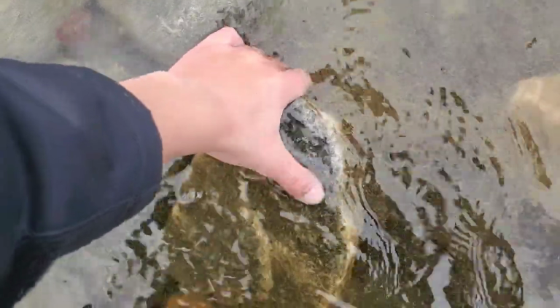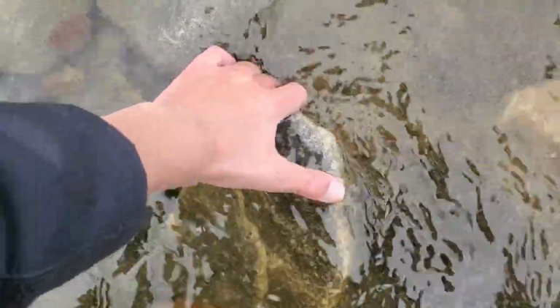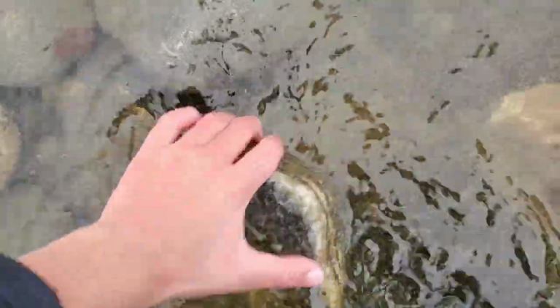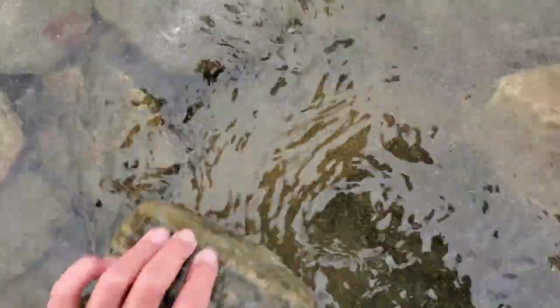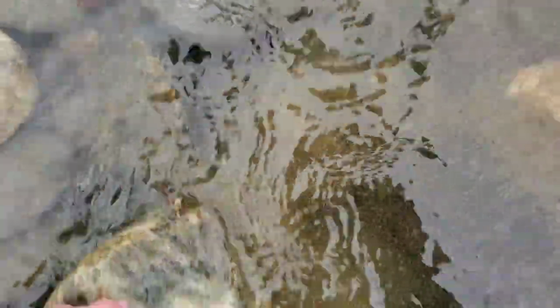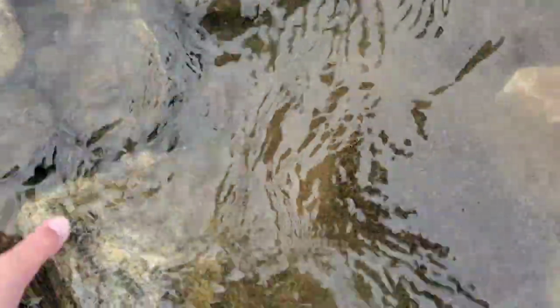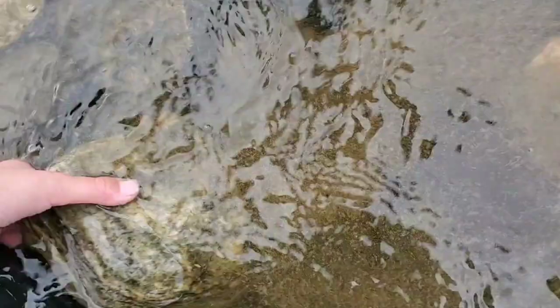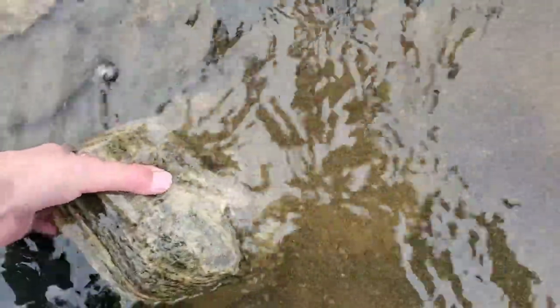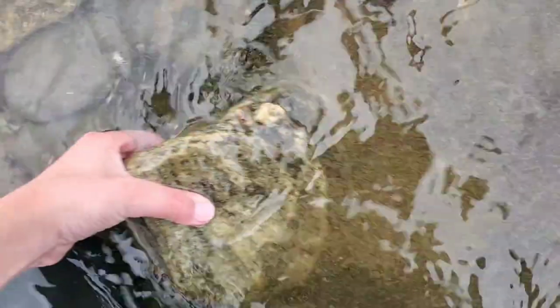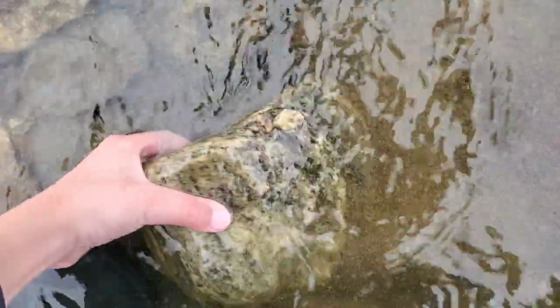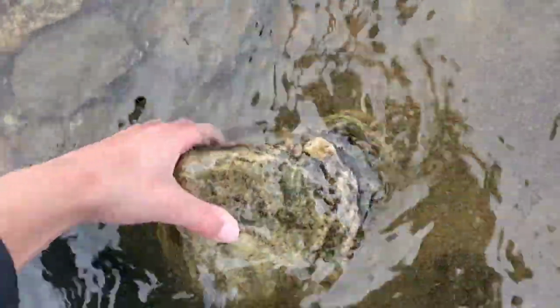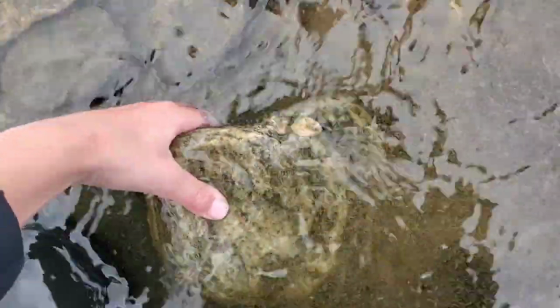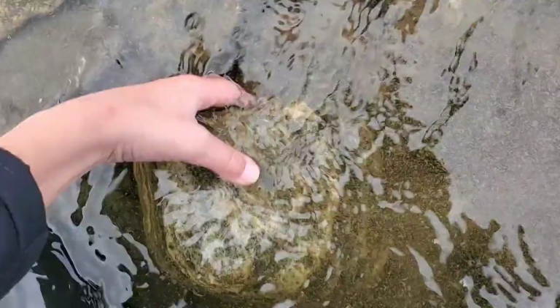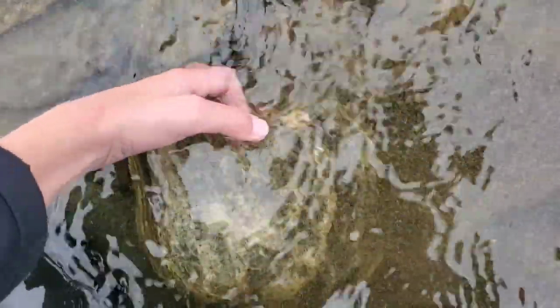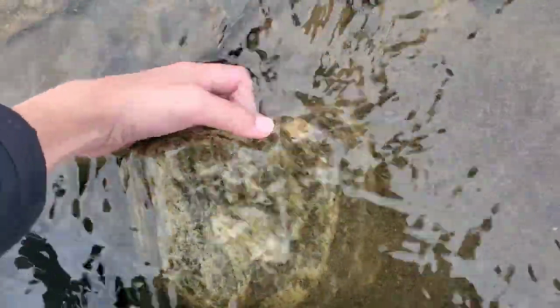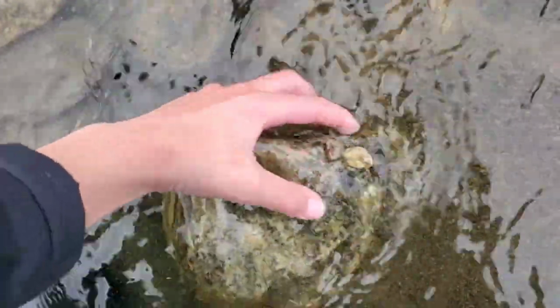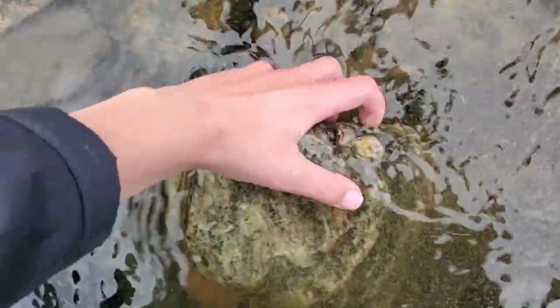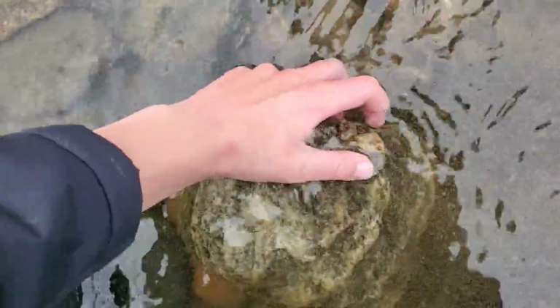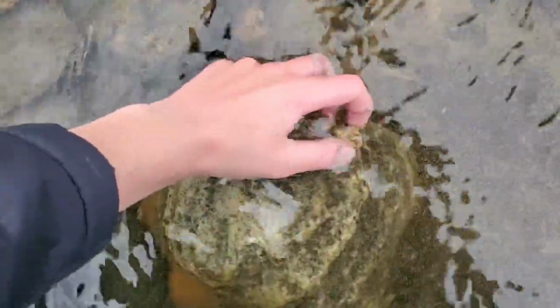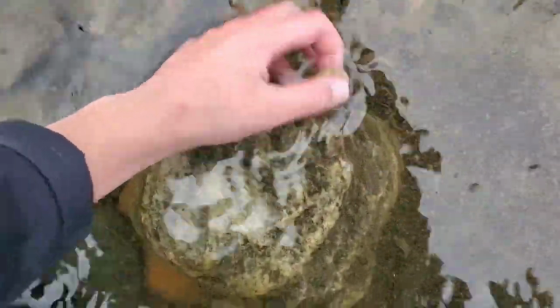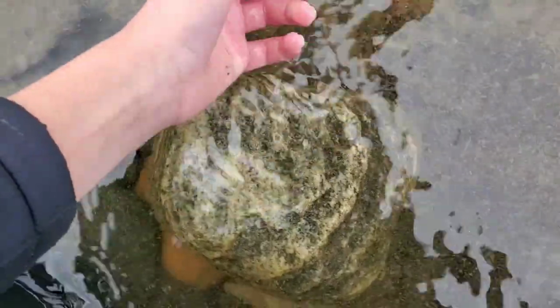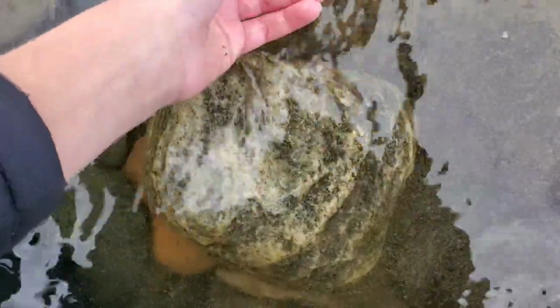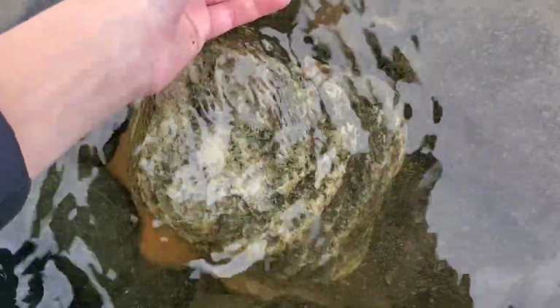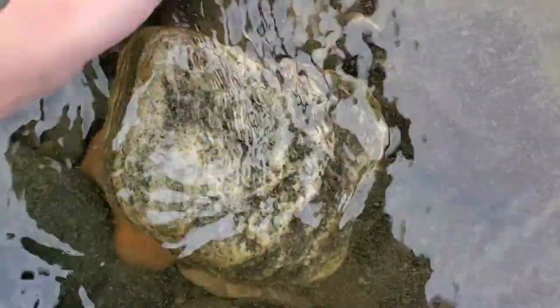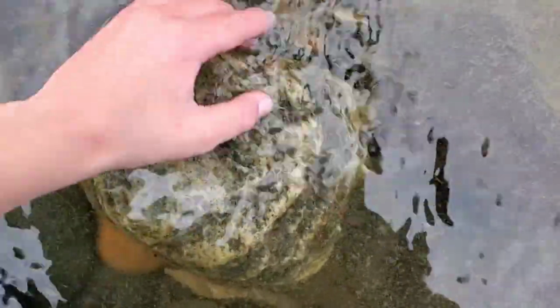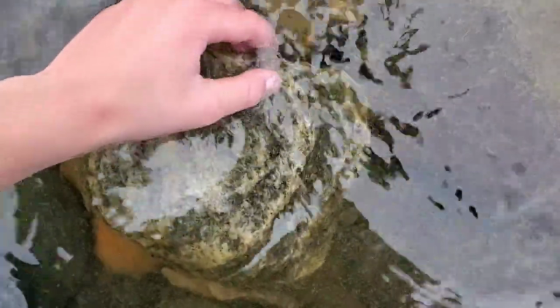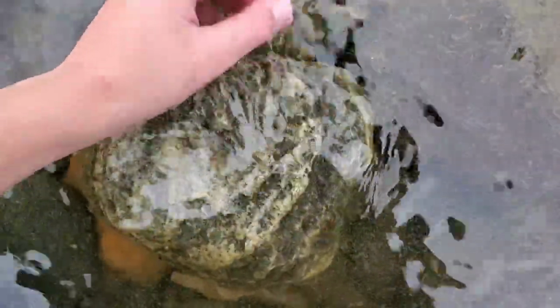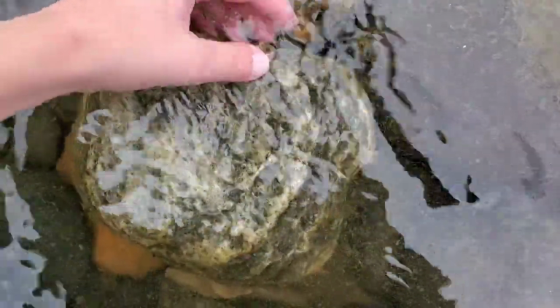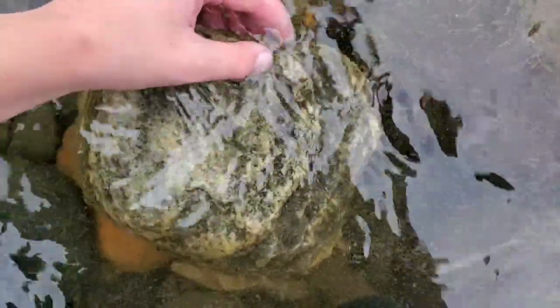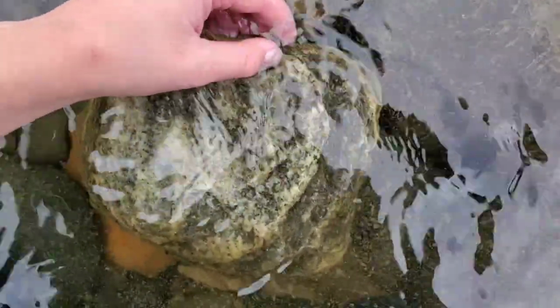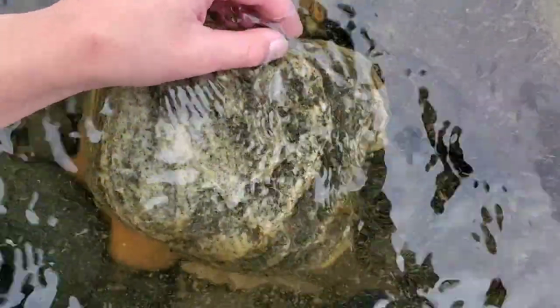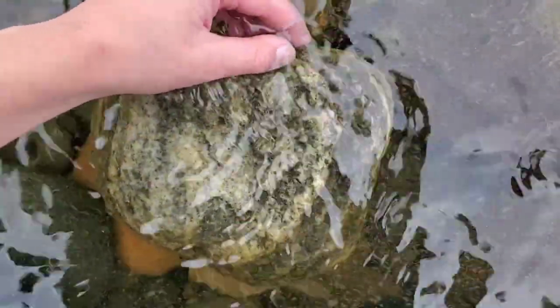I hope this one has some. Yep, a couple of caddisflies on there. That one doesn't have any. That's a caddisfly — it's so cute.